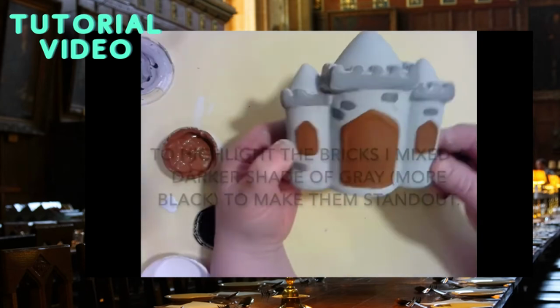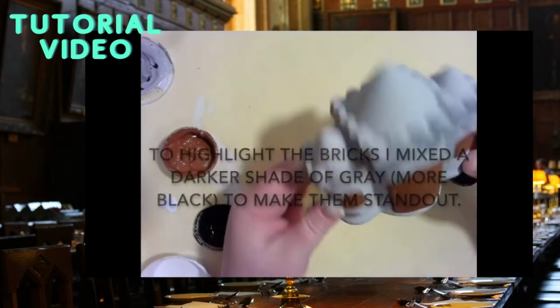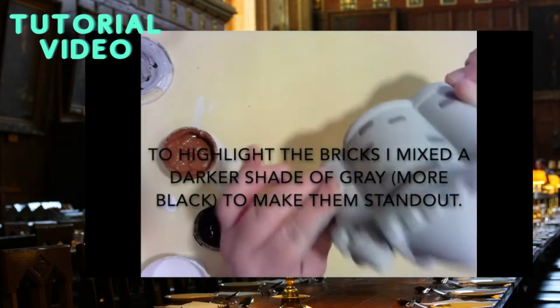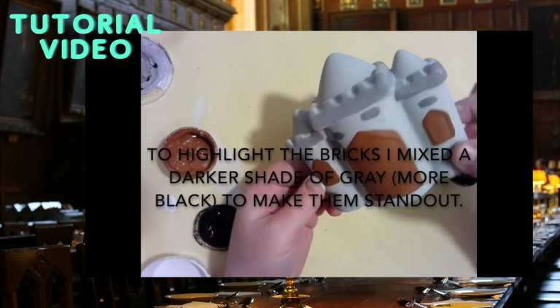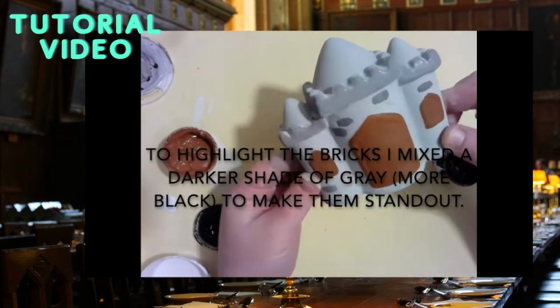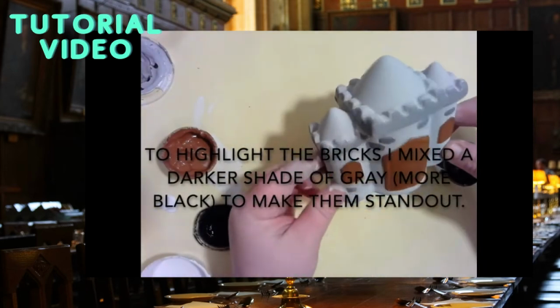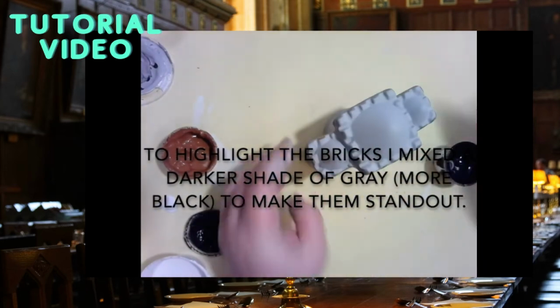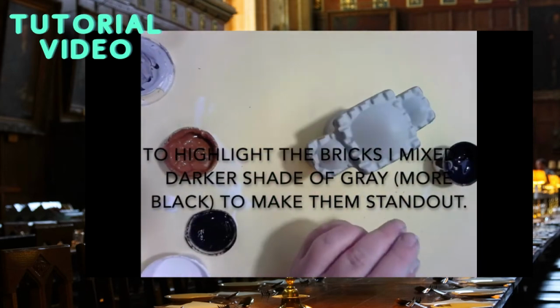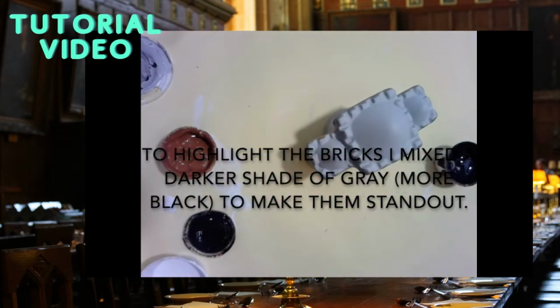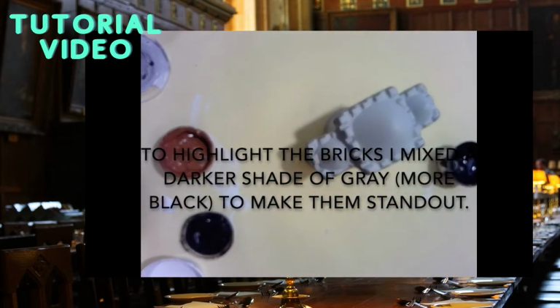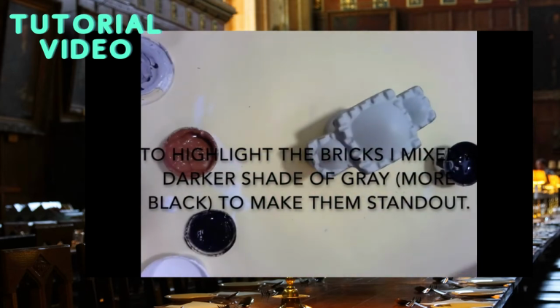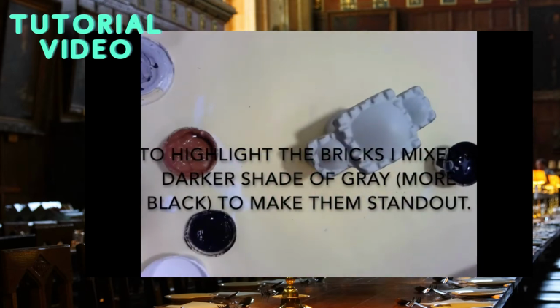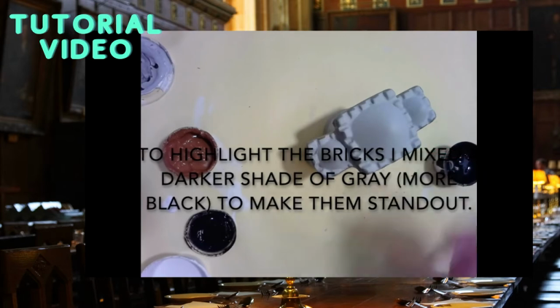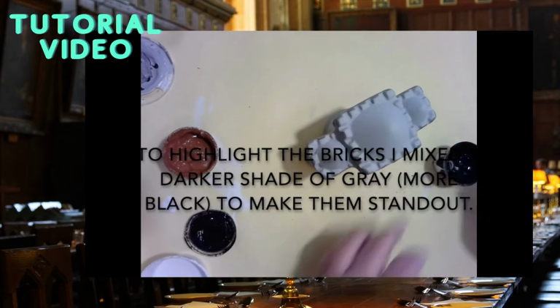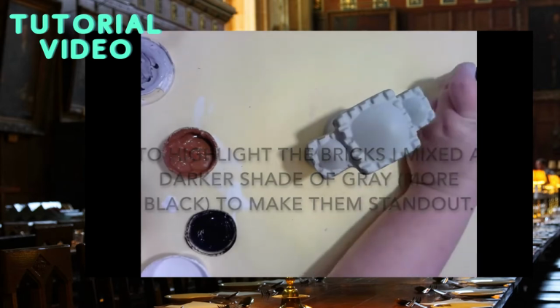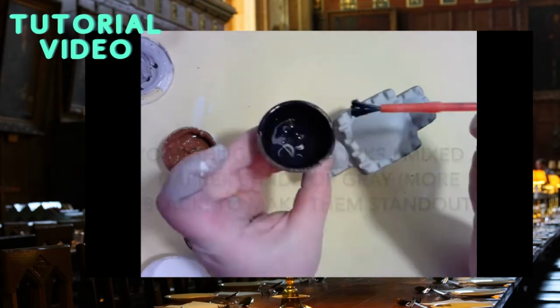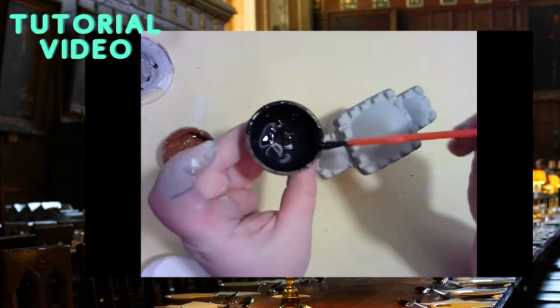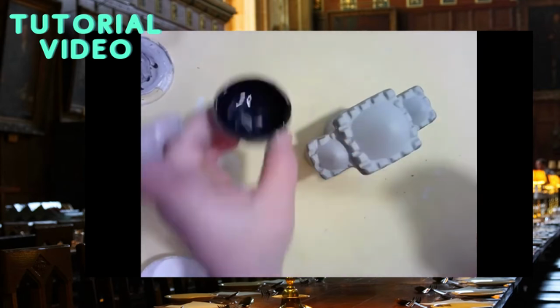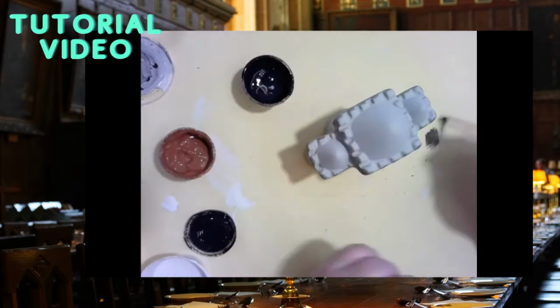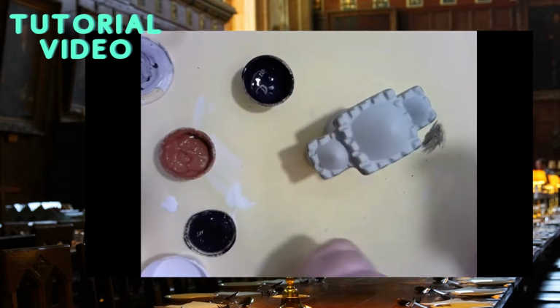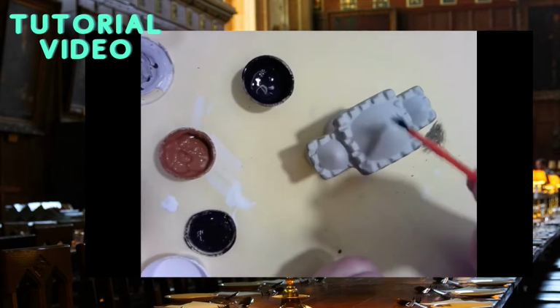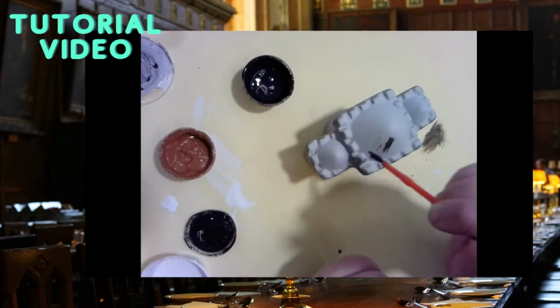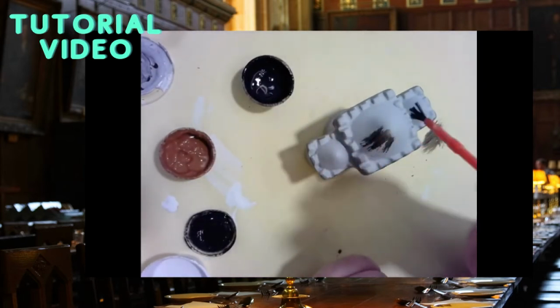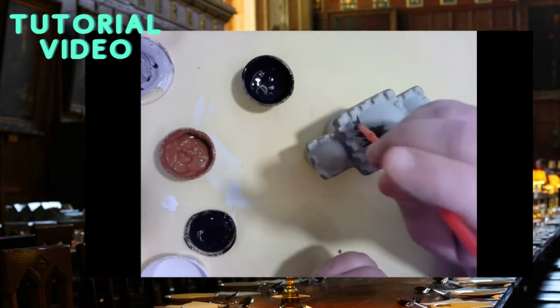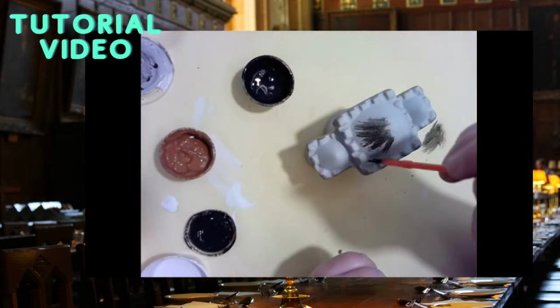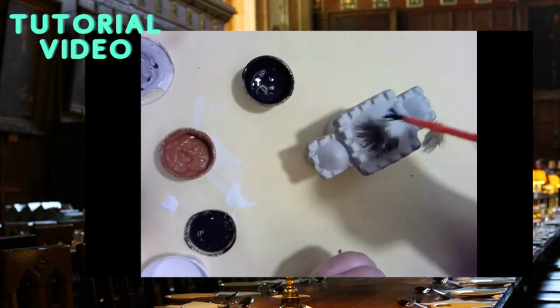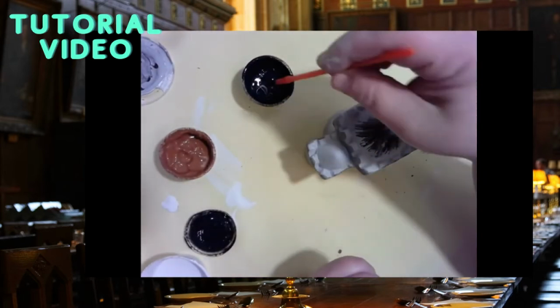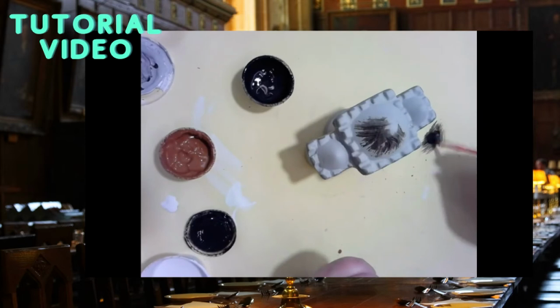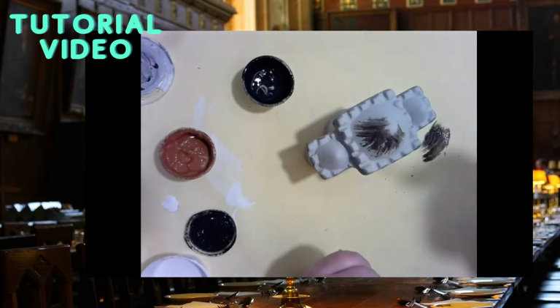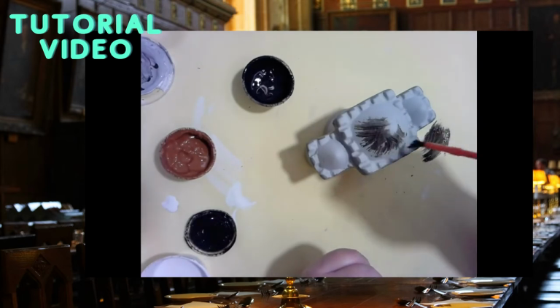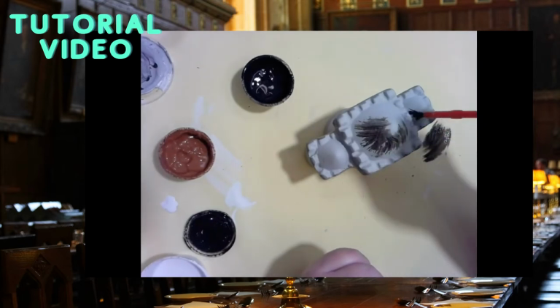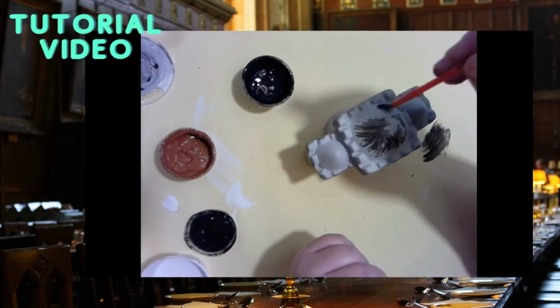On this ceramic you will find little bricks that are highlighted with texture. I mixed up a darker shade of grey to make those stand out by adding less white and more black.